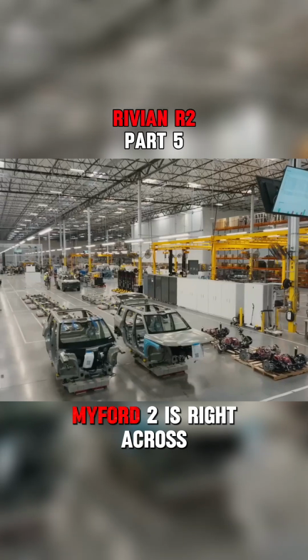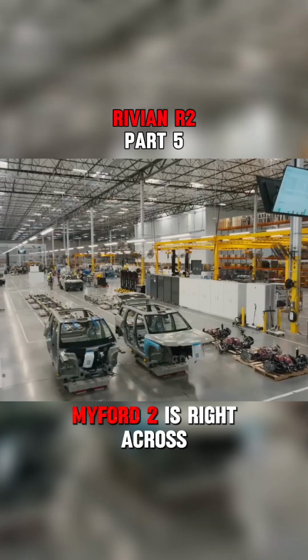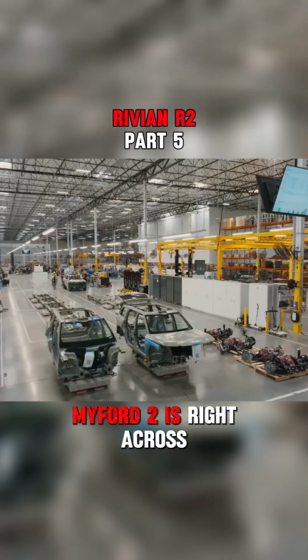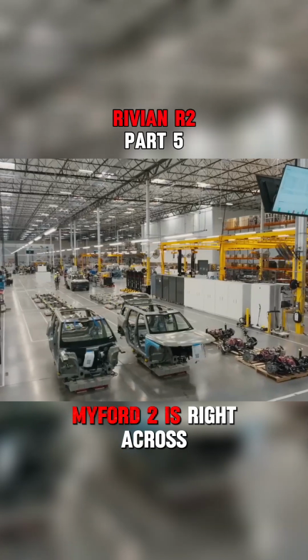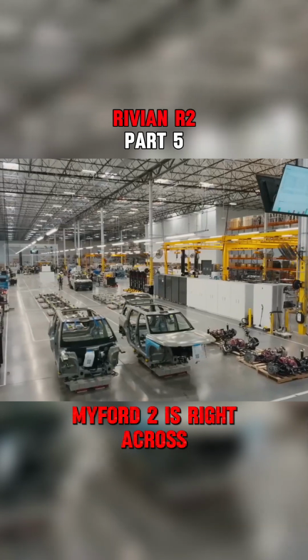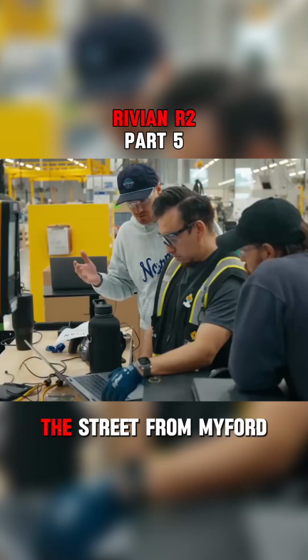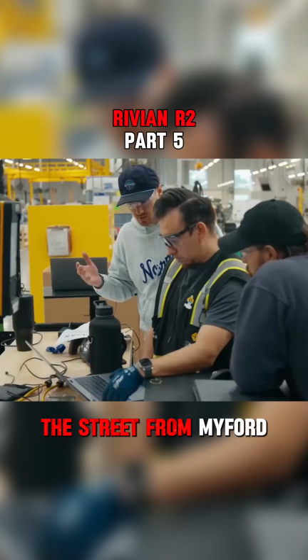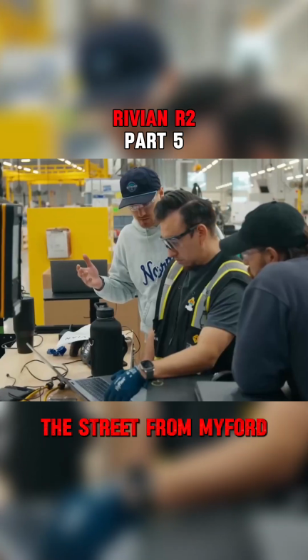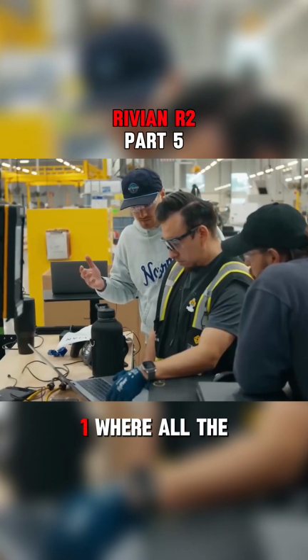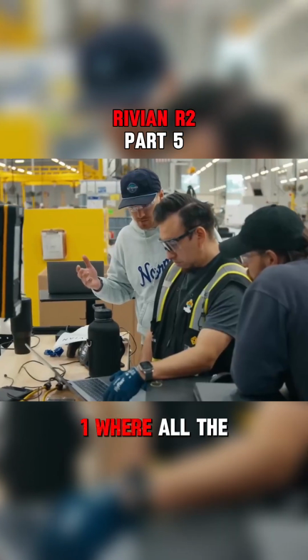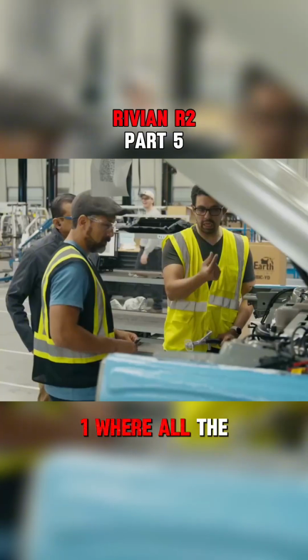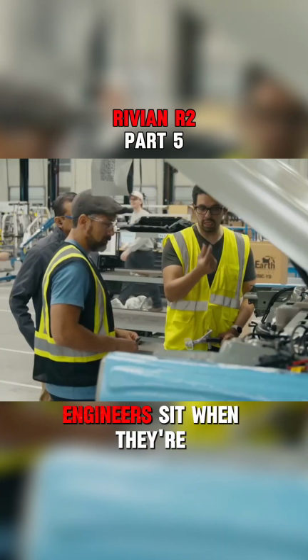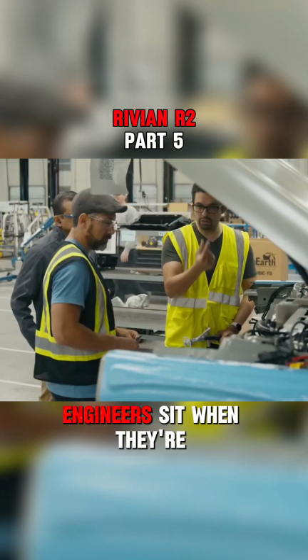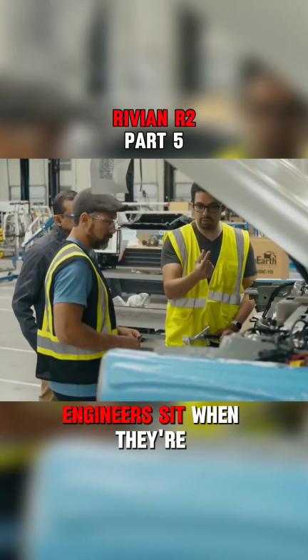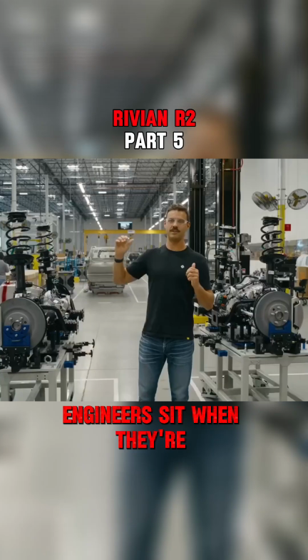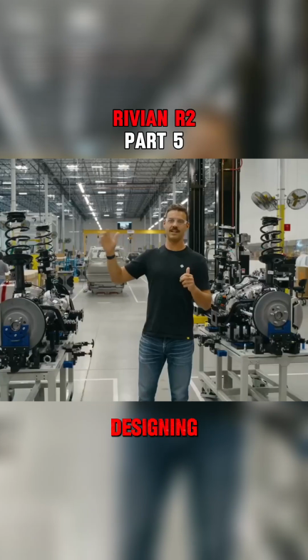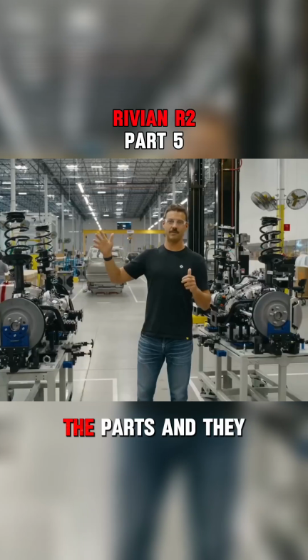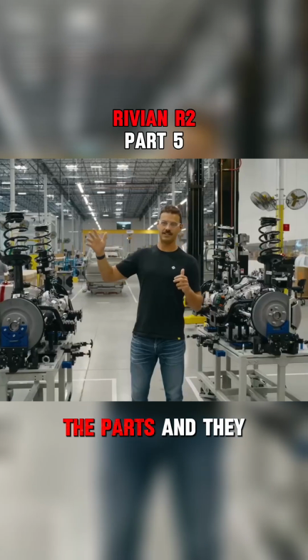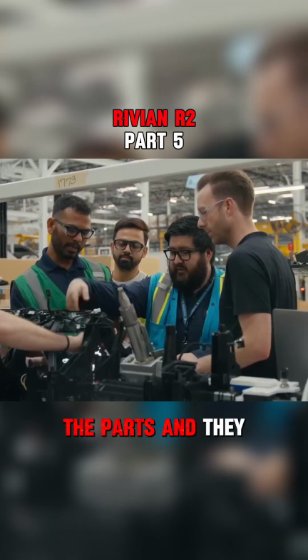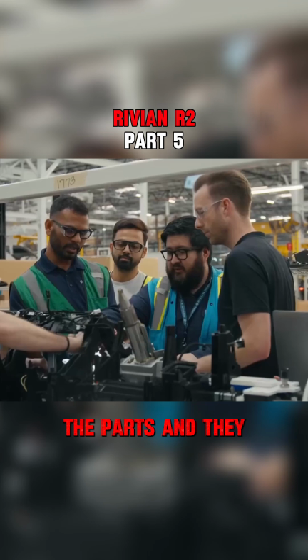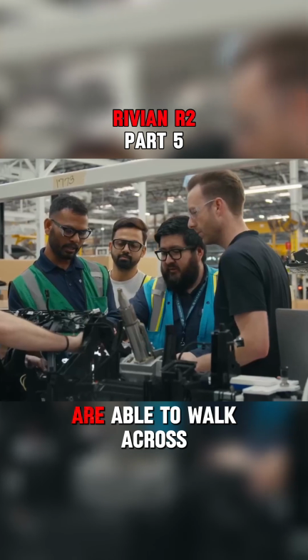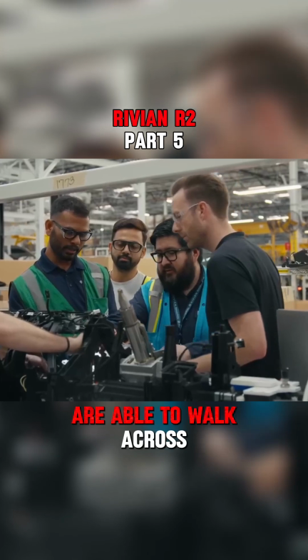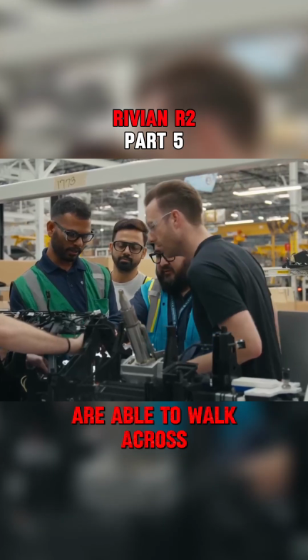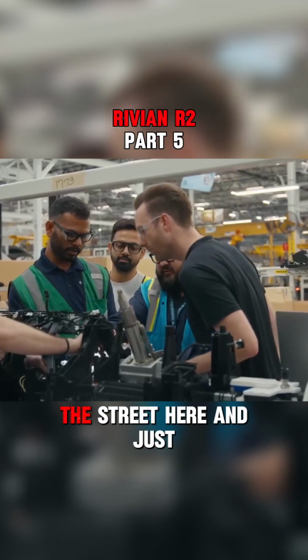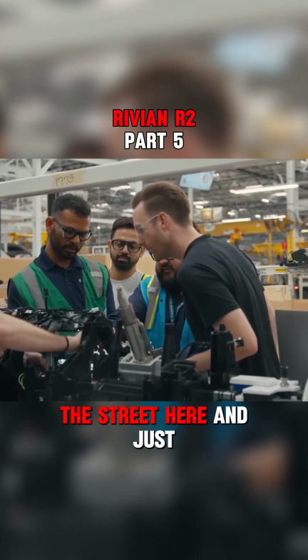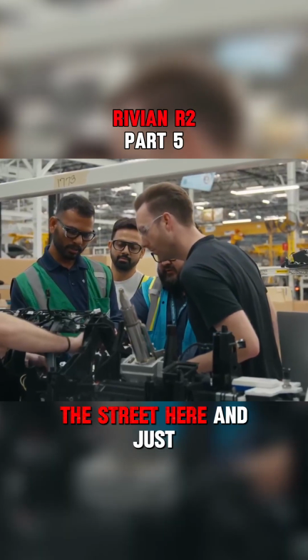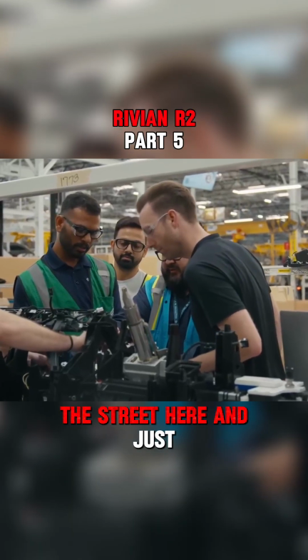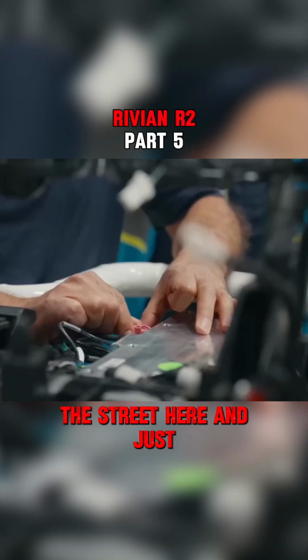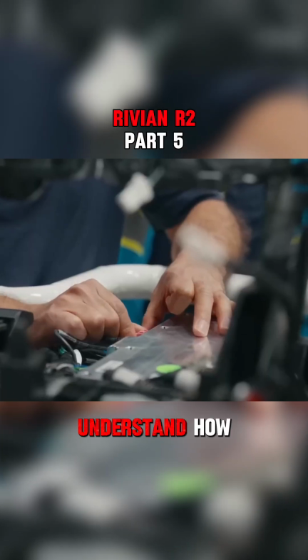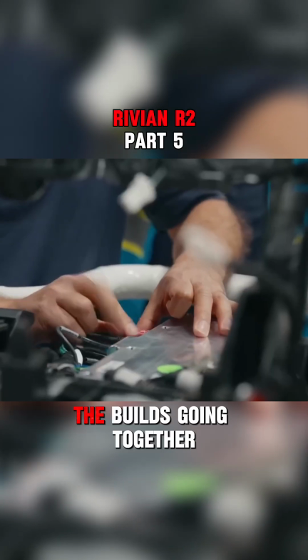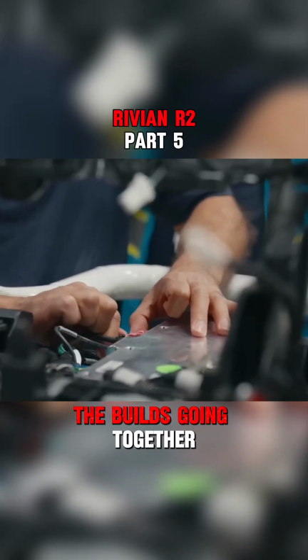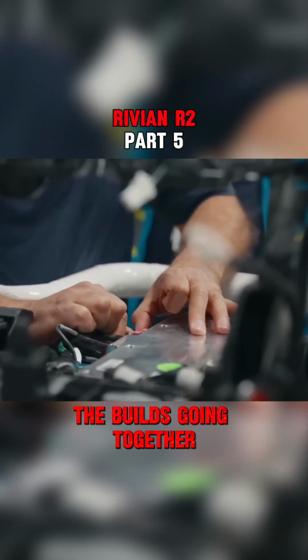MyFIRD2 is right across the street from MyFIRD1 where all the engineers sit when they're designing the parts, and they are able to walk across the street here and just understand how the build's going together.